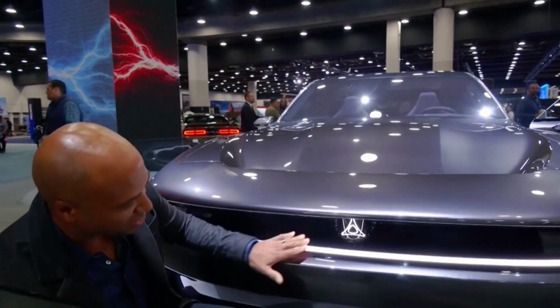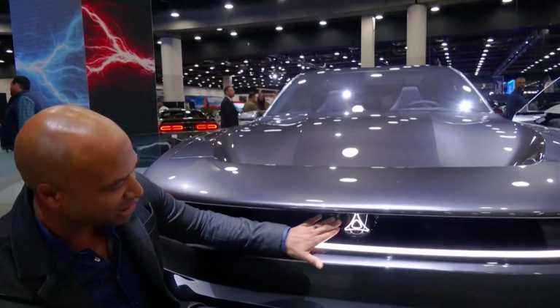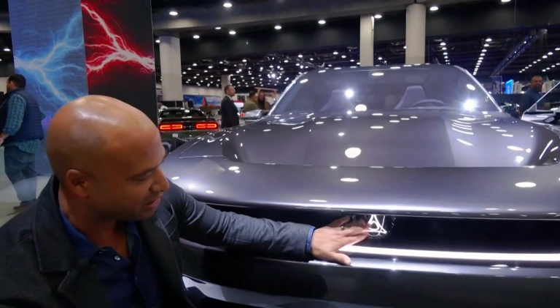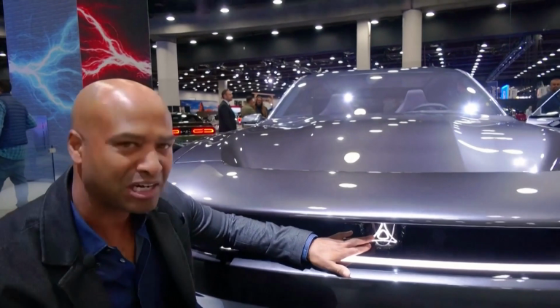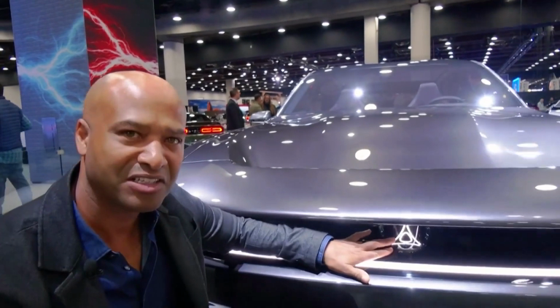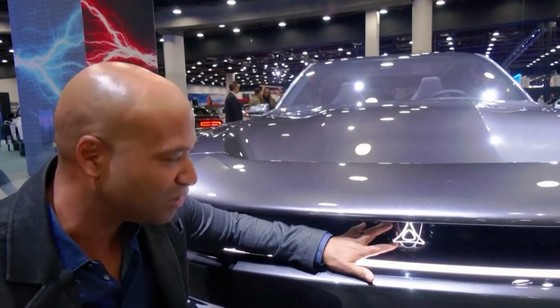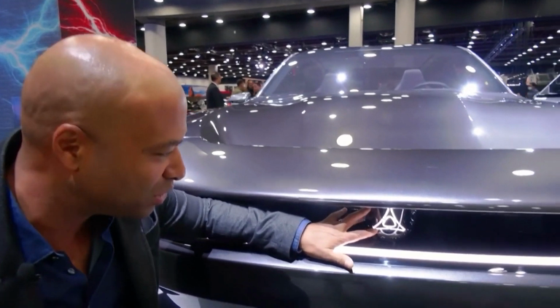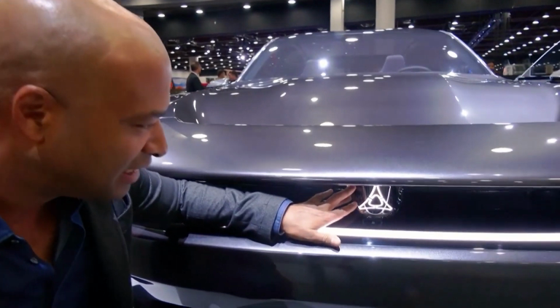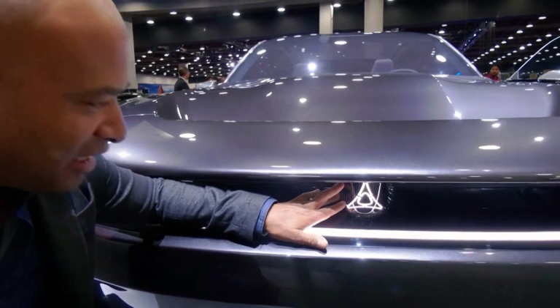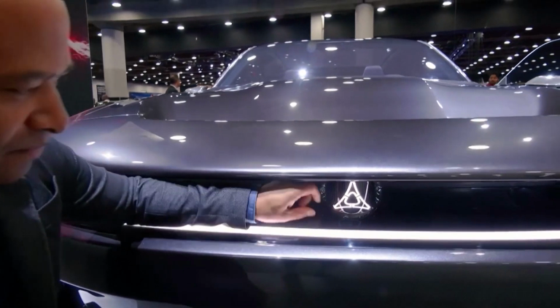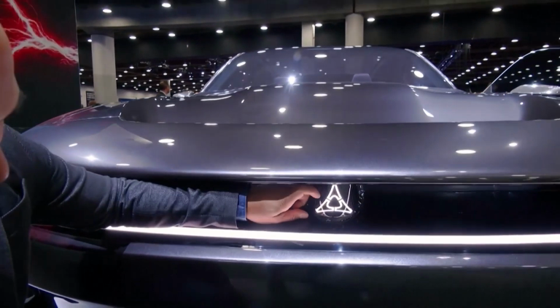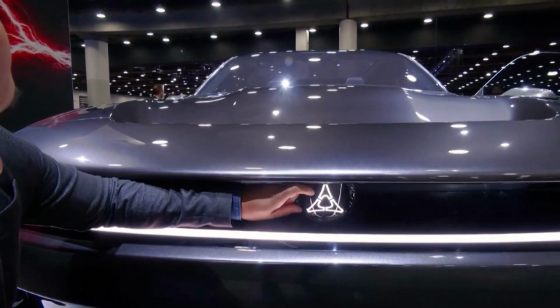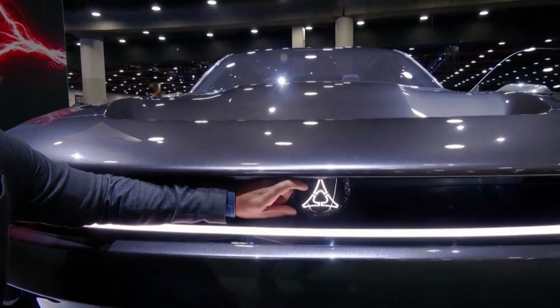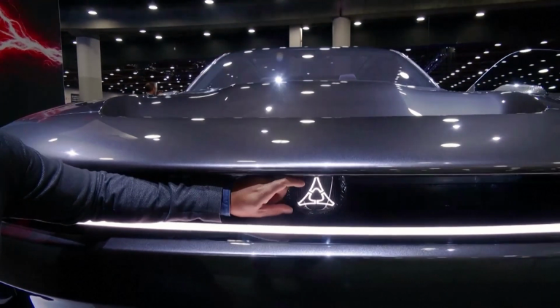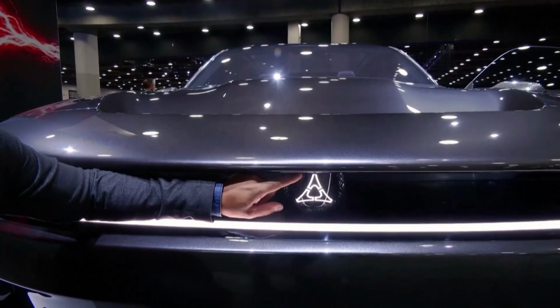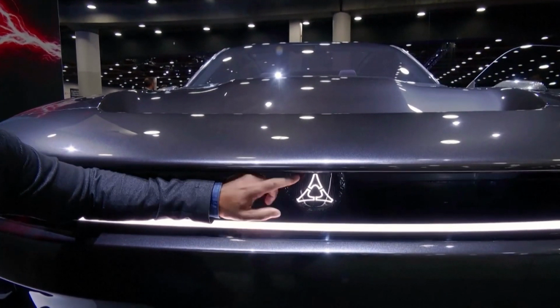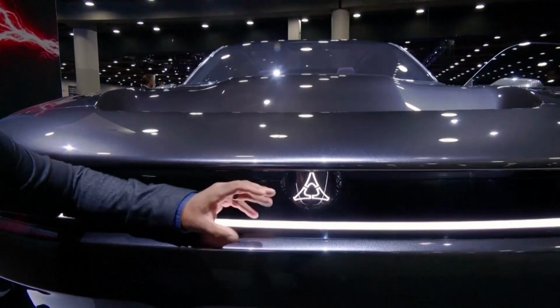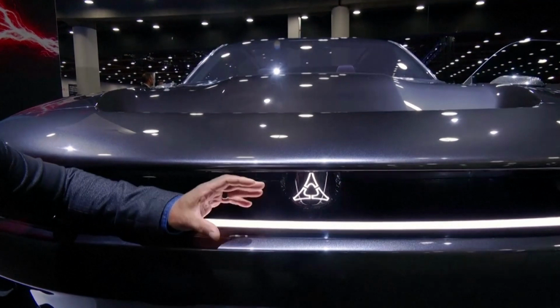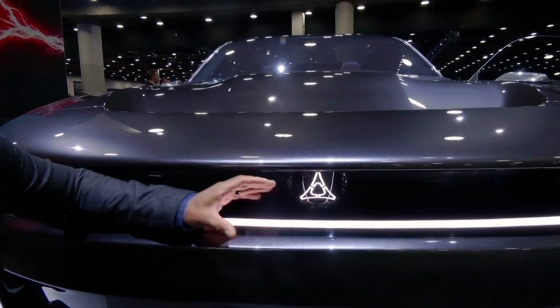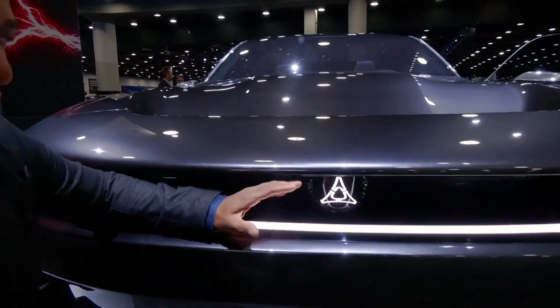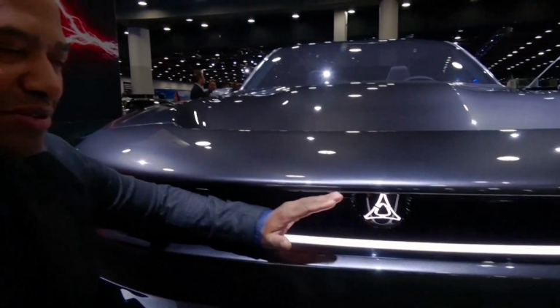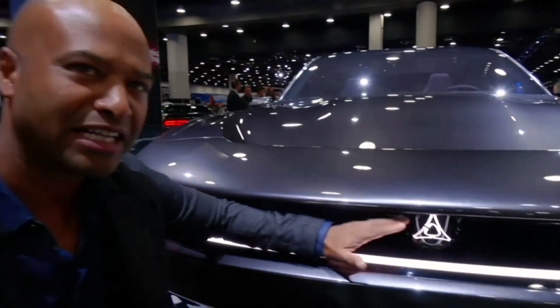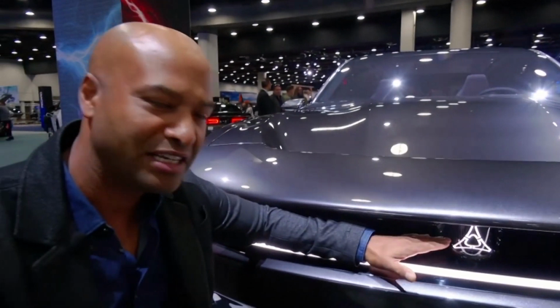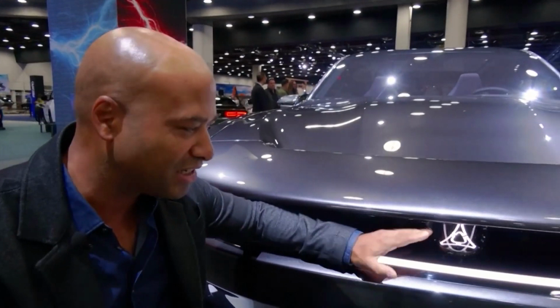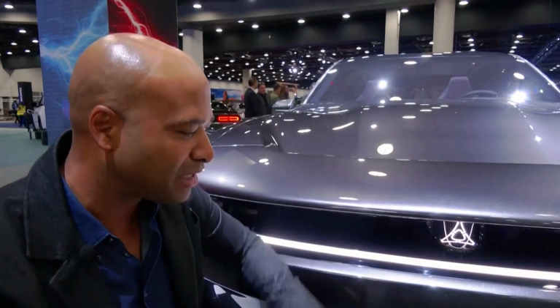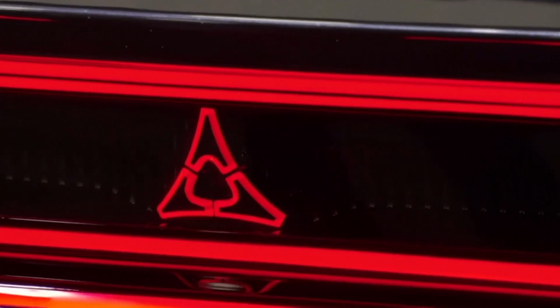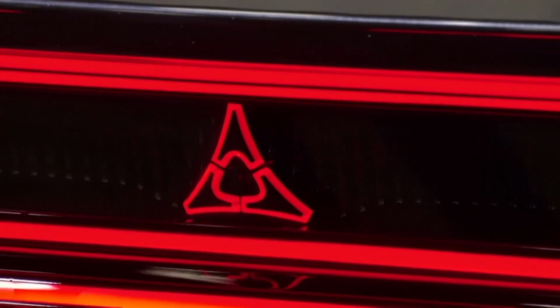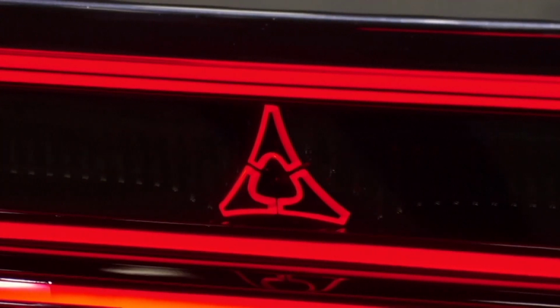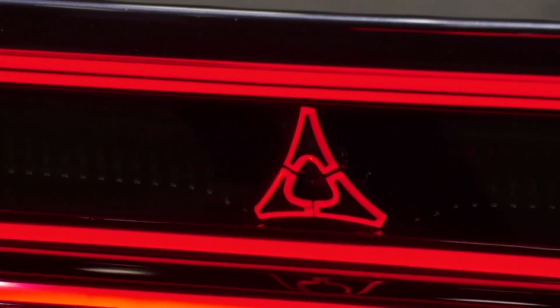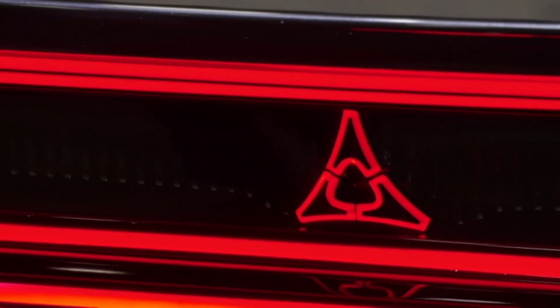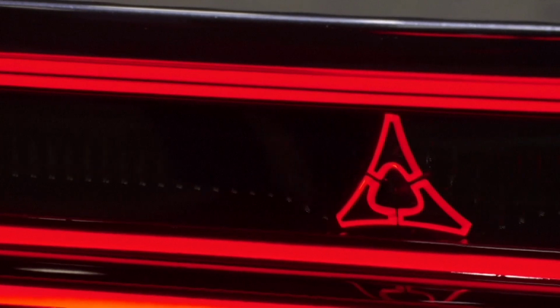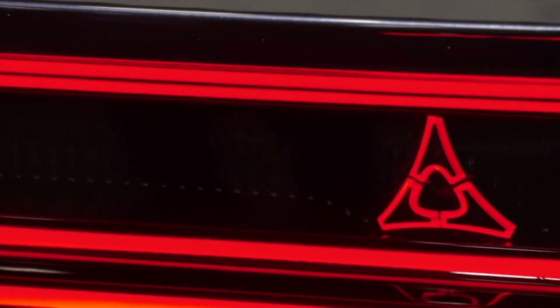We're also celebrating the Fratzog. This is a really cool logo that came out in the 60s that our biggest Mopar fans know exactly what that is. That's going to symbolize our electrified offerings from now on.